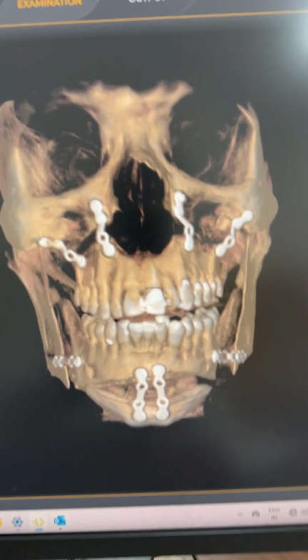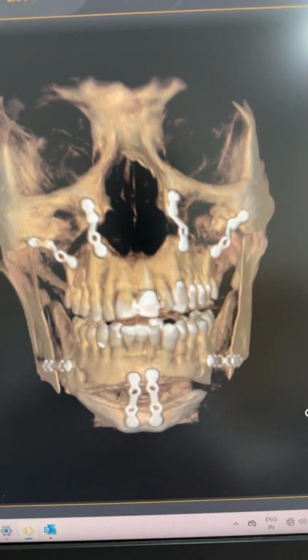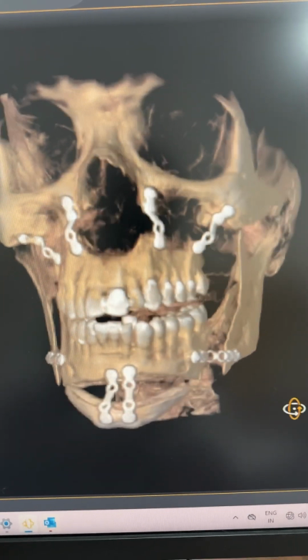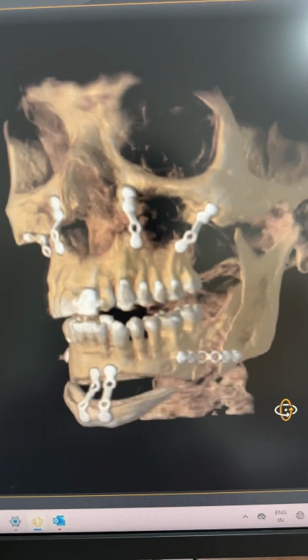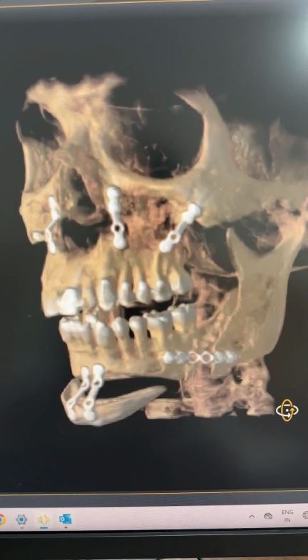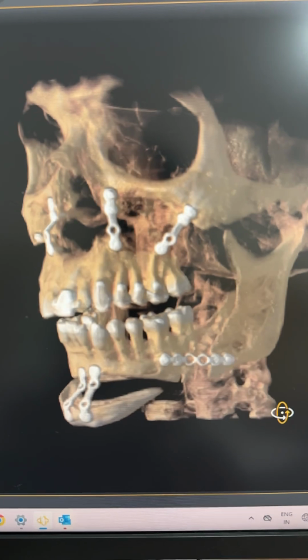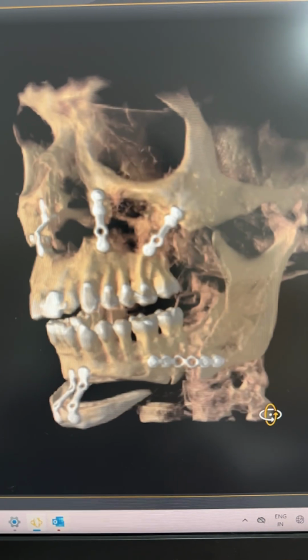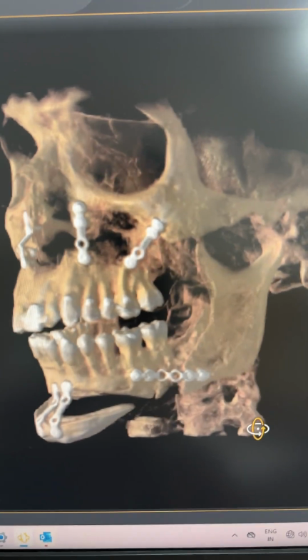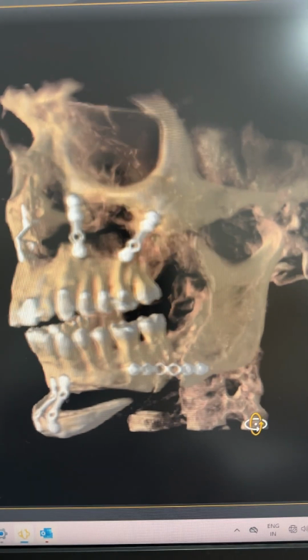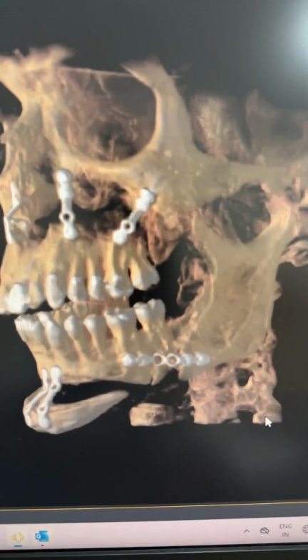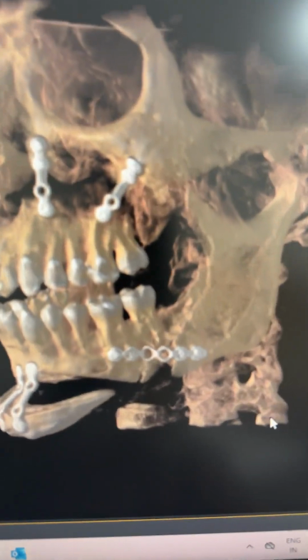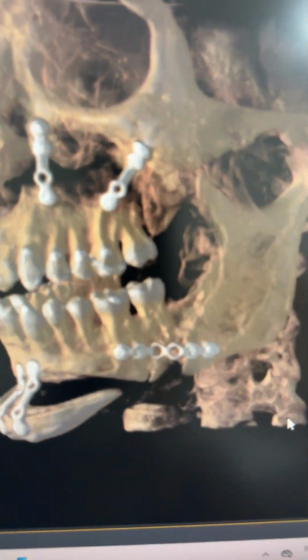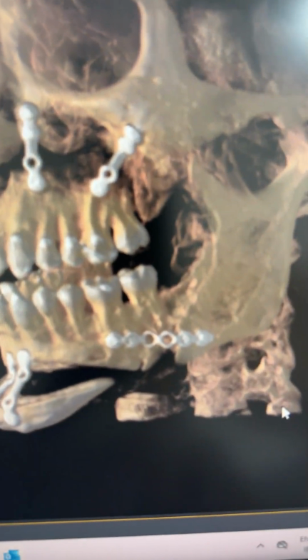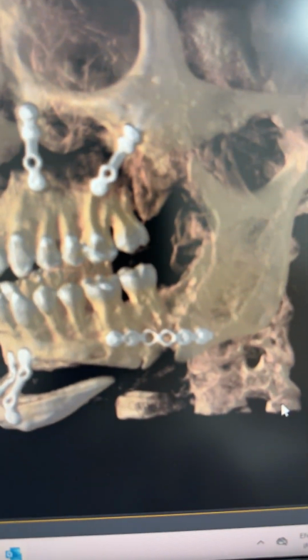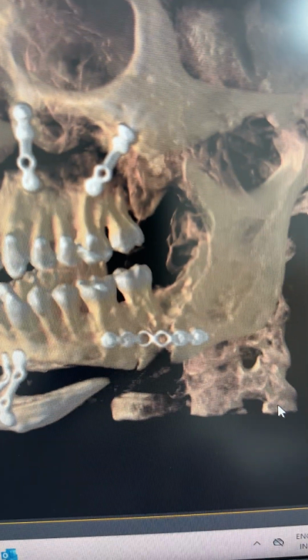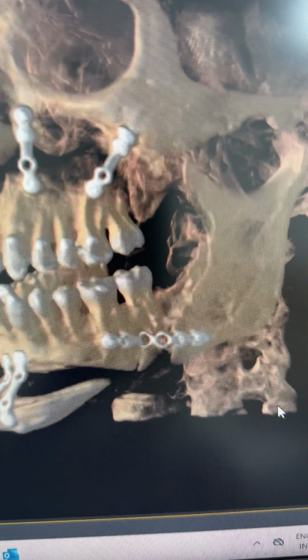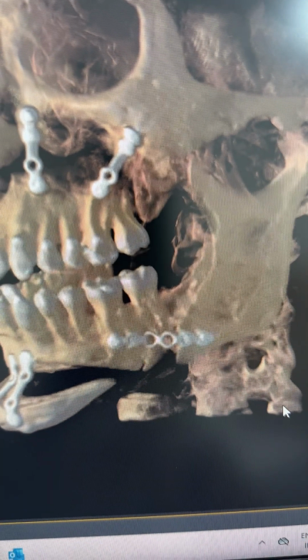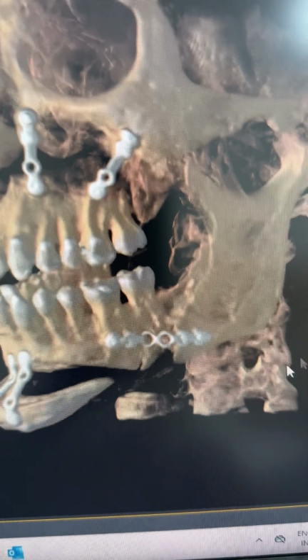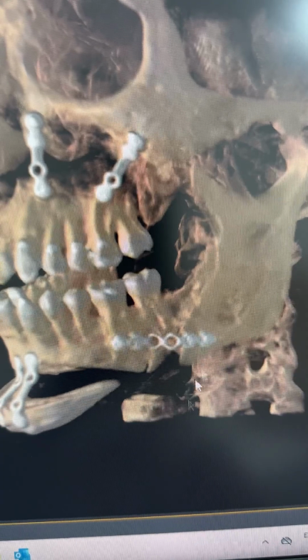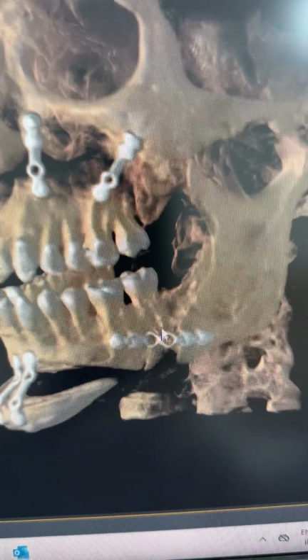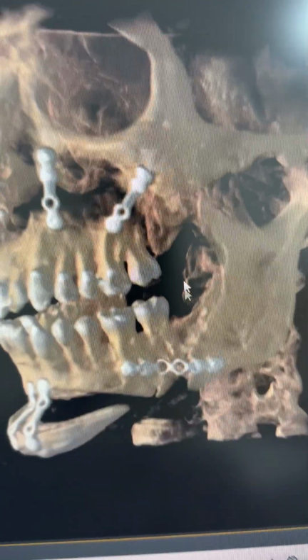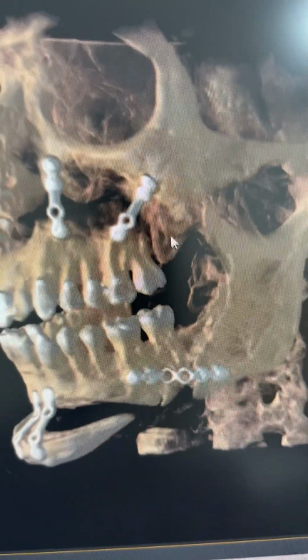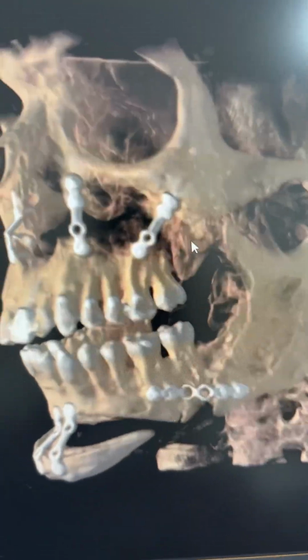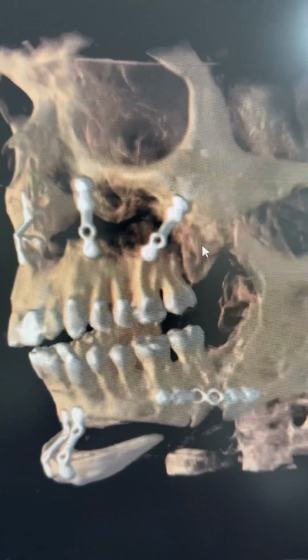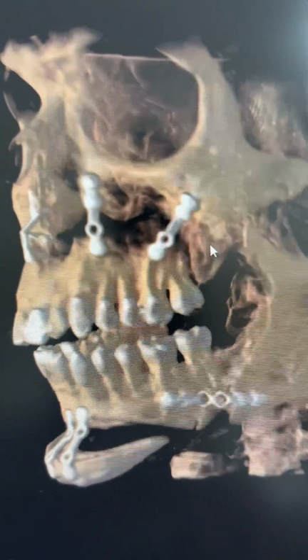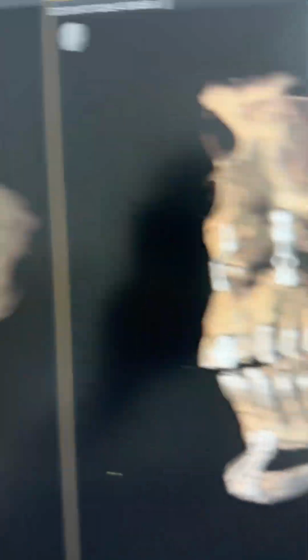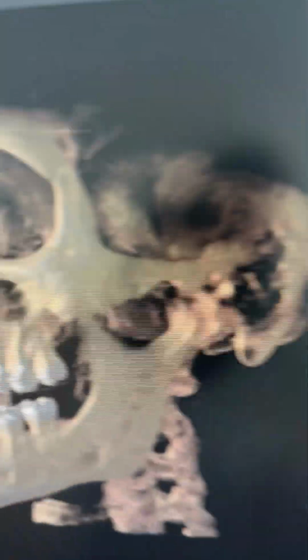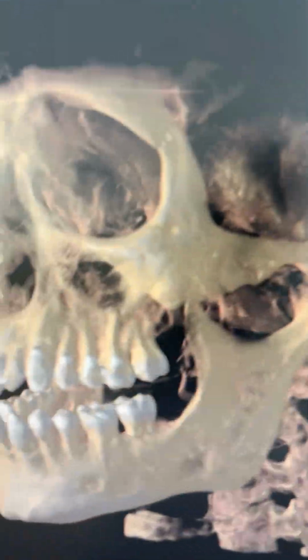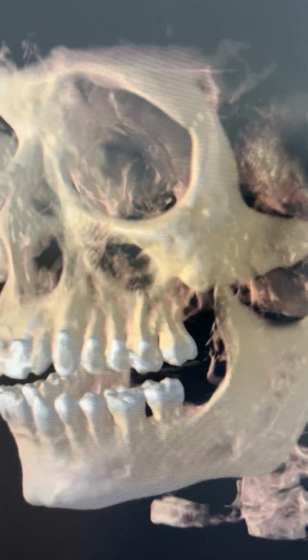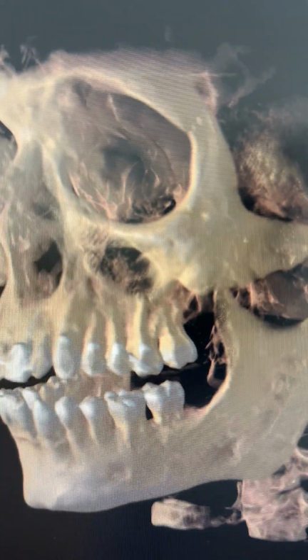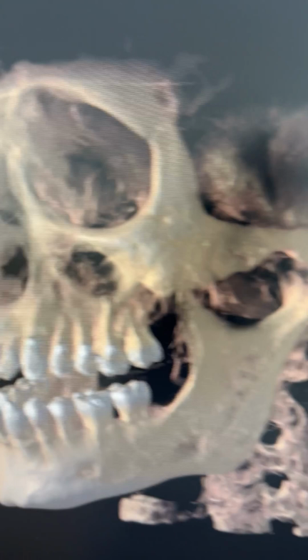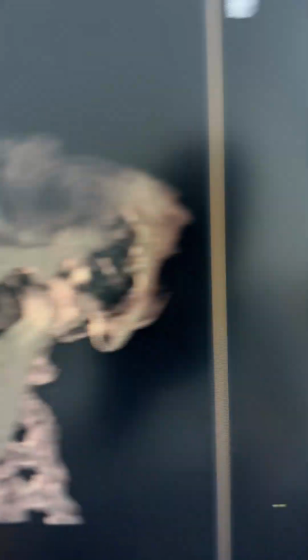So you can see here, I'm going to move it around to the left side. On the mandible, we've used a six-hole plate. The gap is more on the sagittal side; likewise, there is also movement on the upper jaw on the left side.